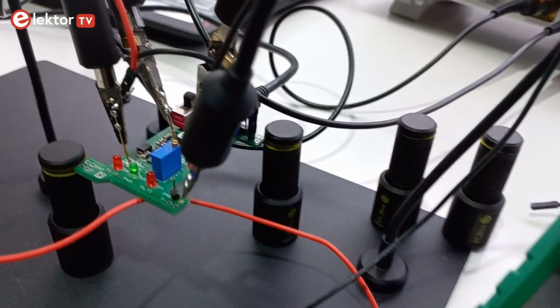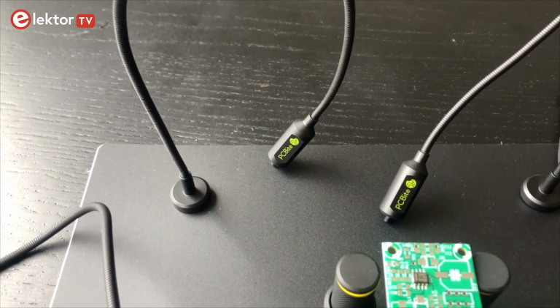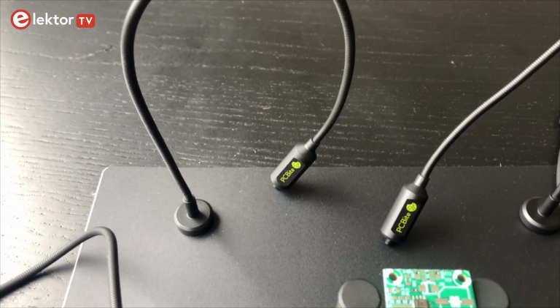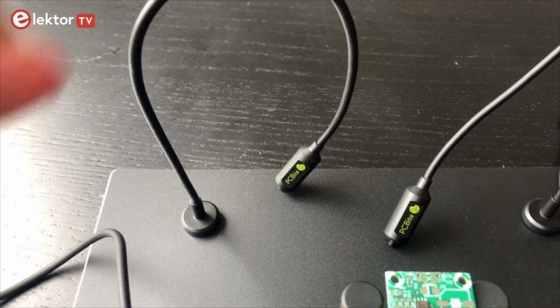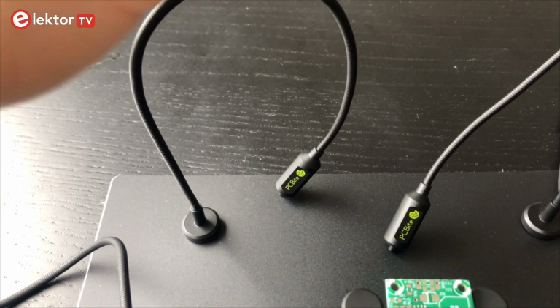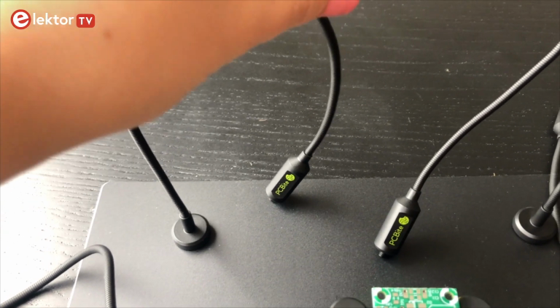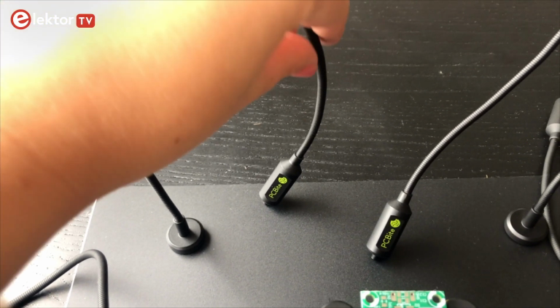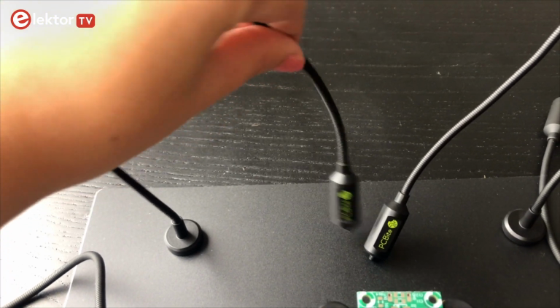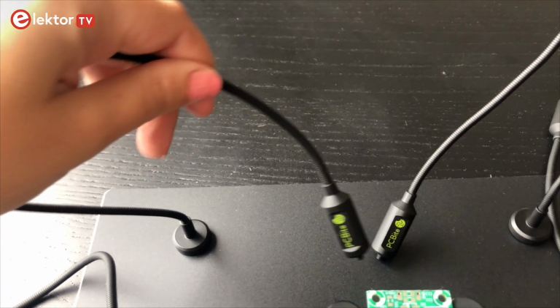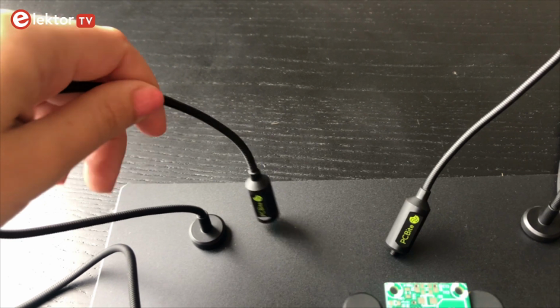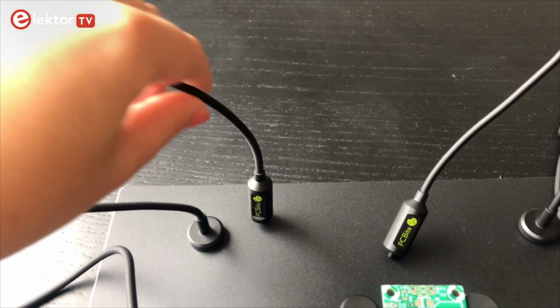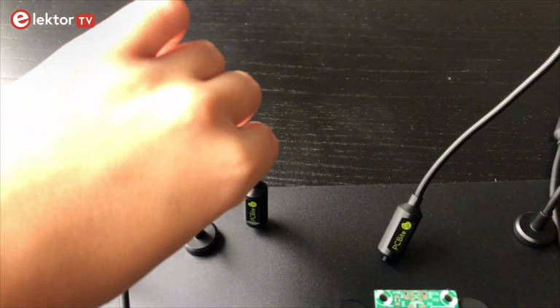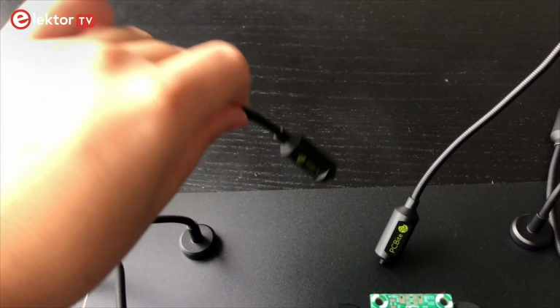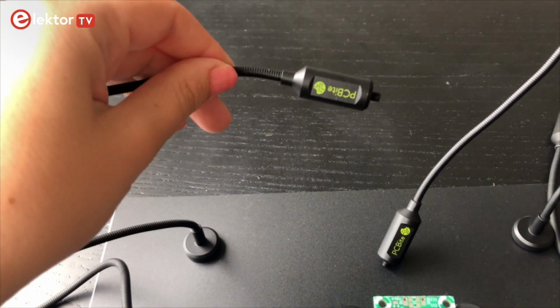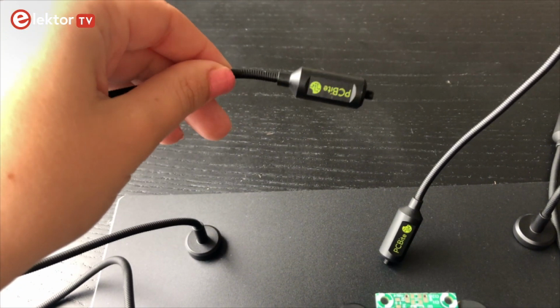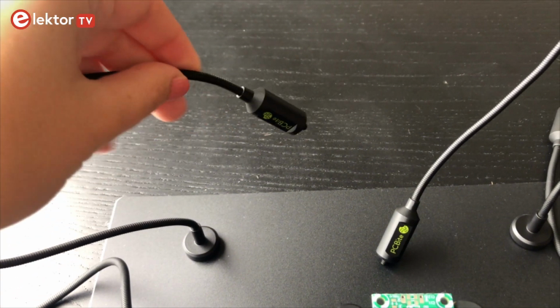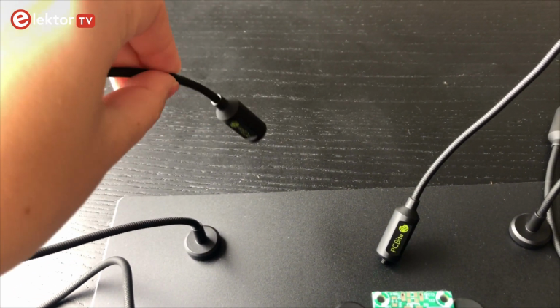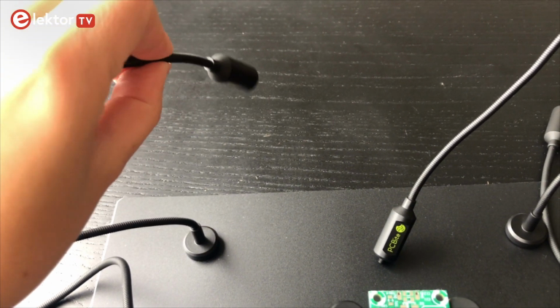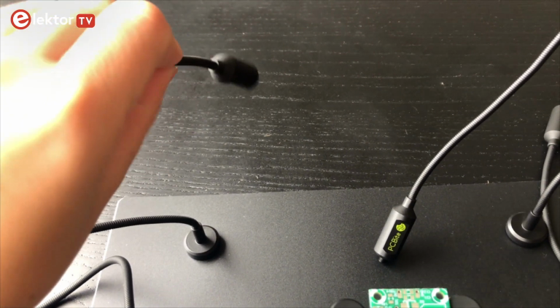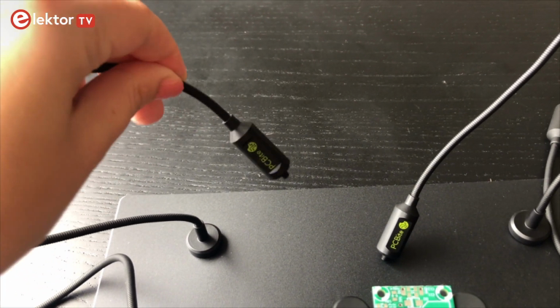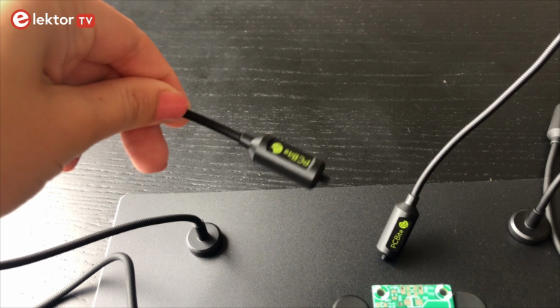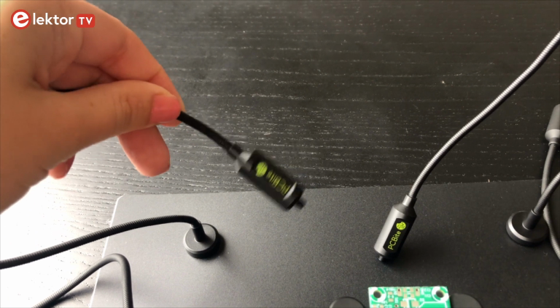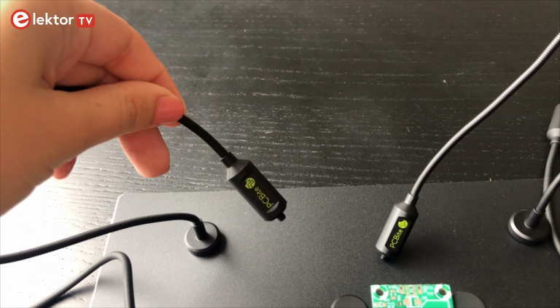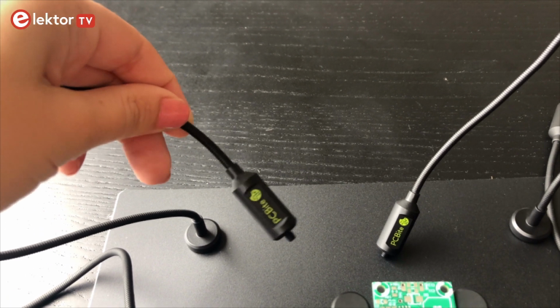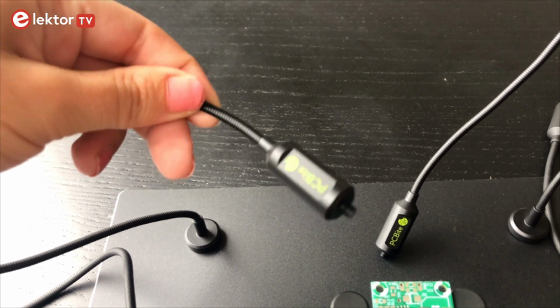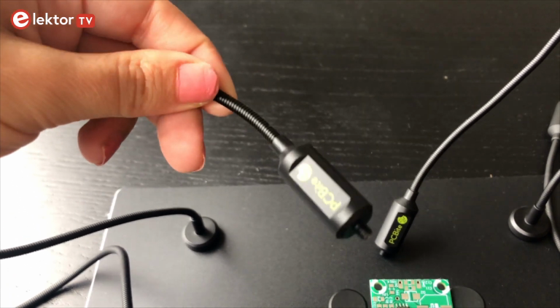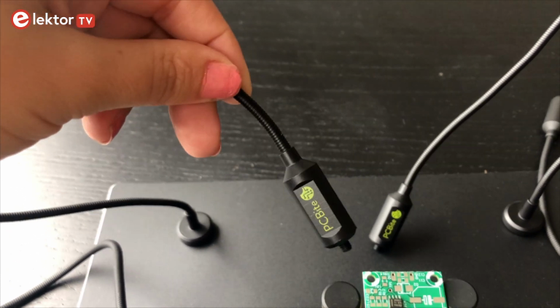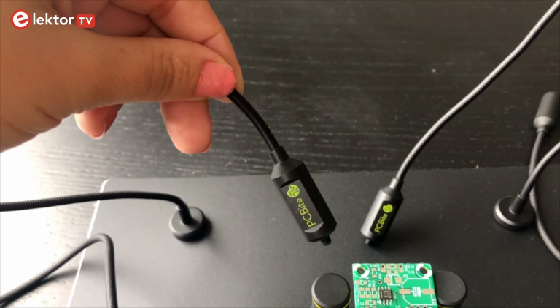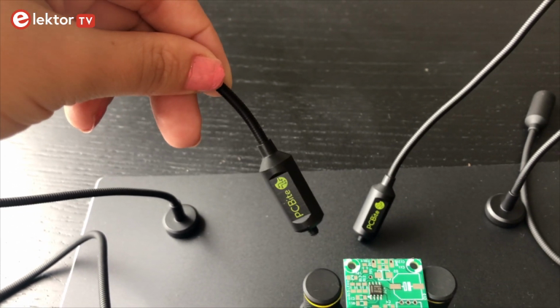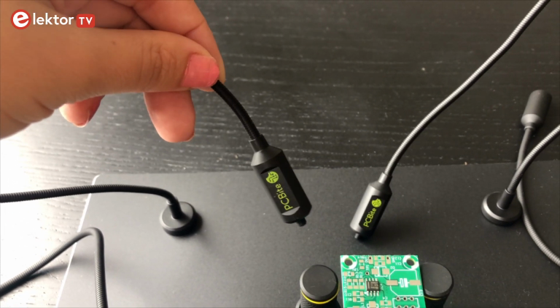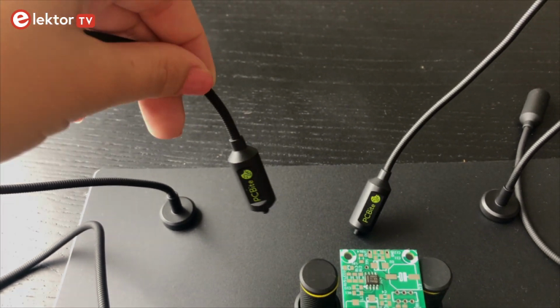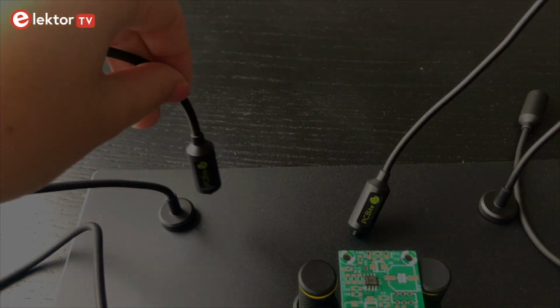There is a strong magnet in the base of the SP200 and SP10, making it easy to place the probe. The probe is stable and yet flexible, so hands-free work is possible.